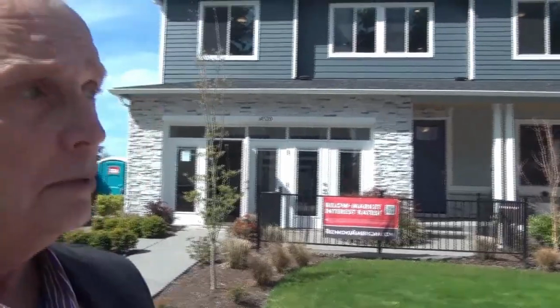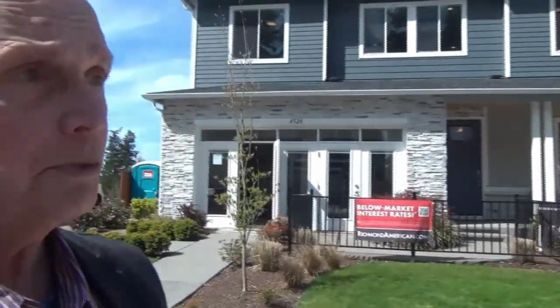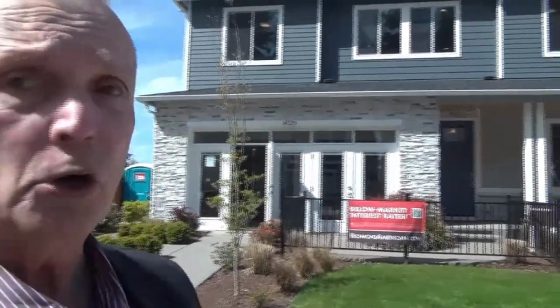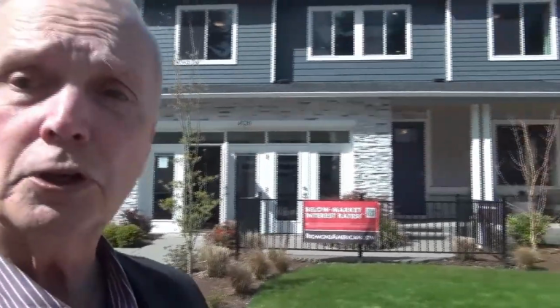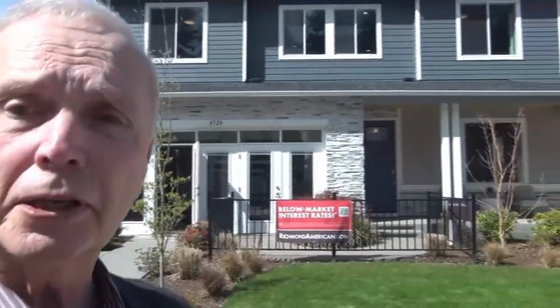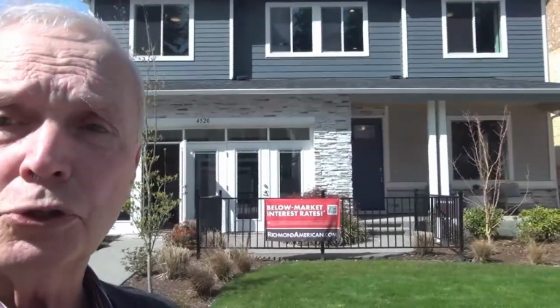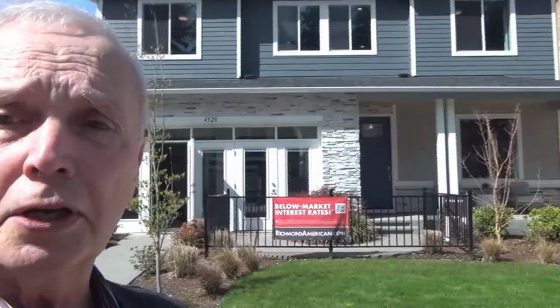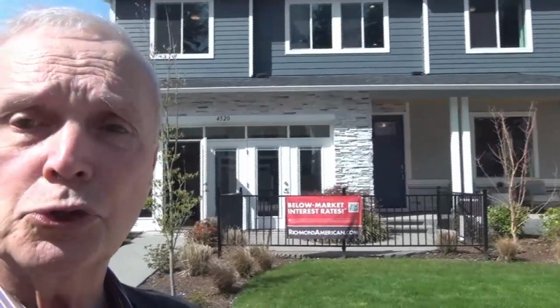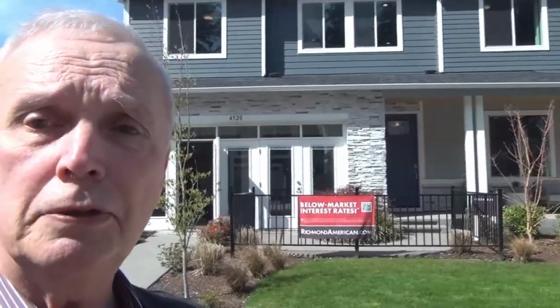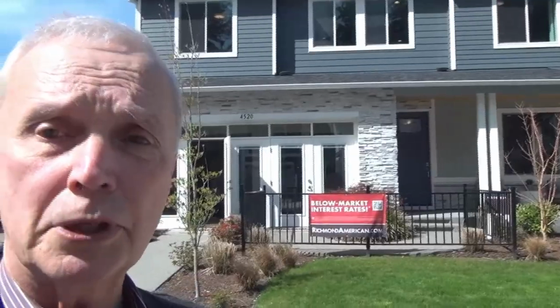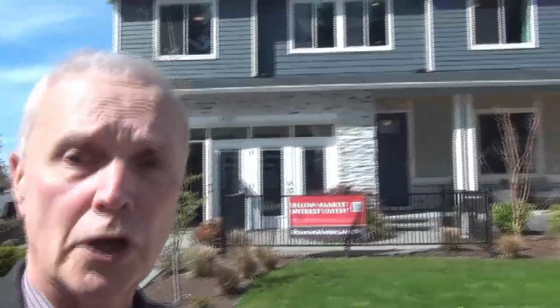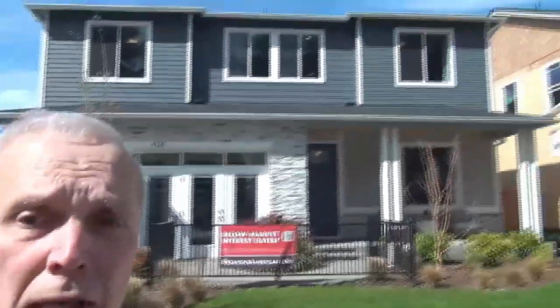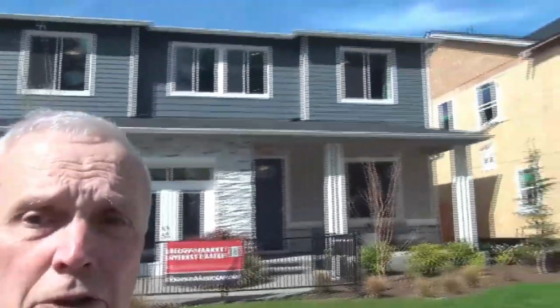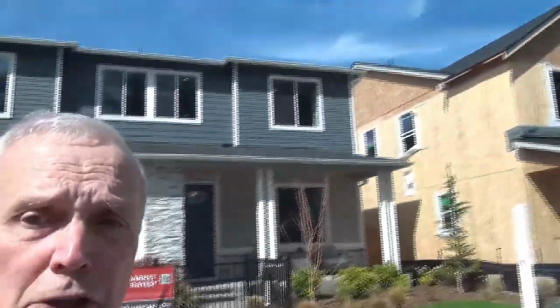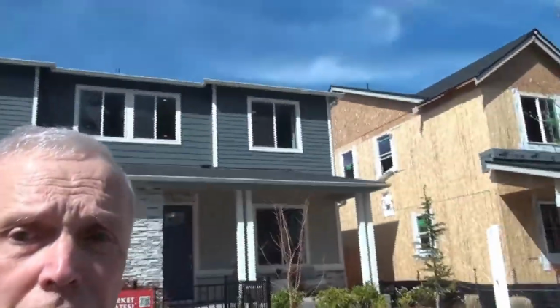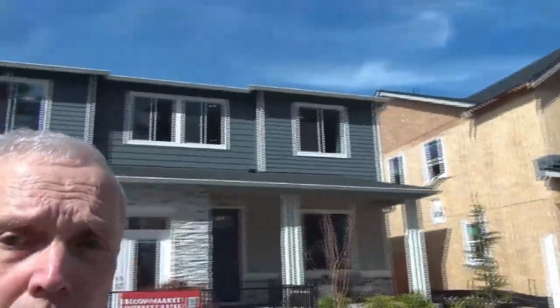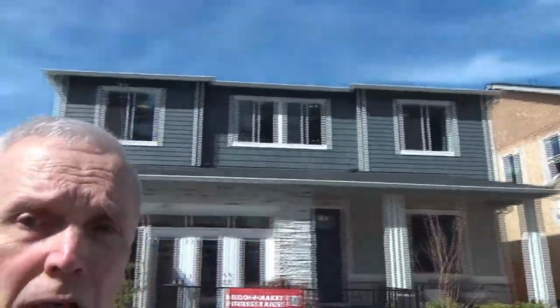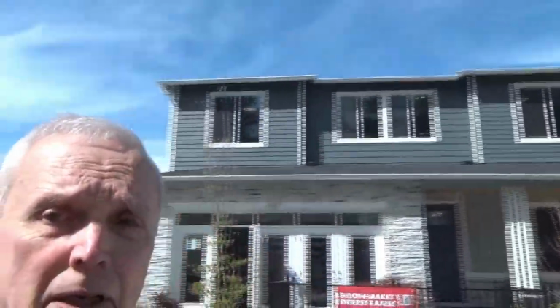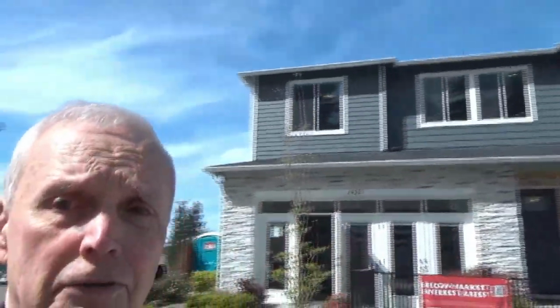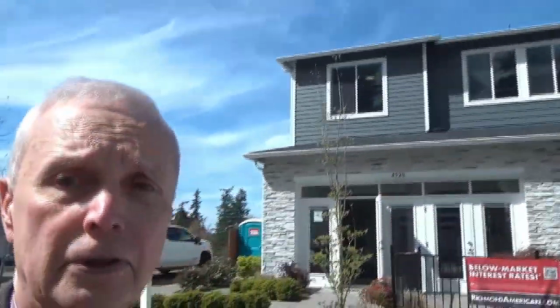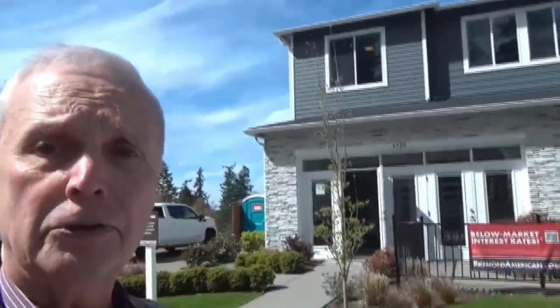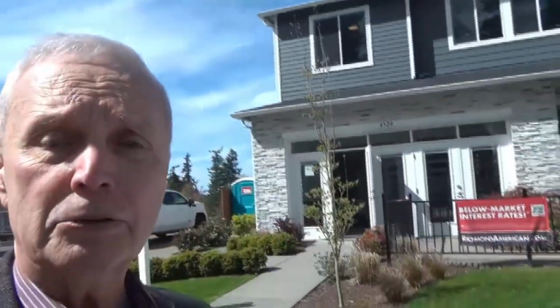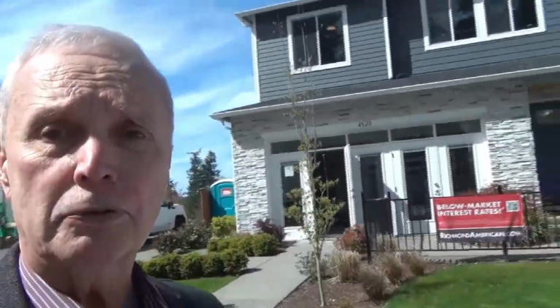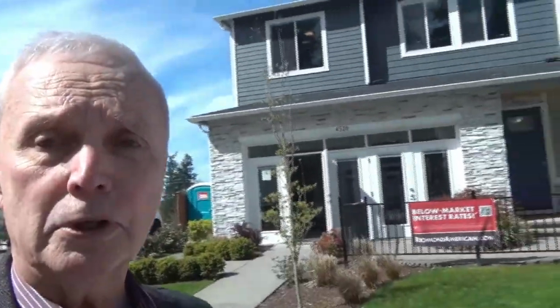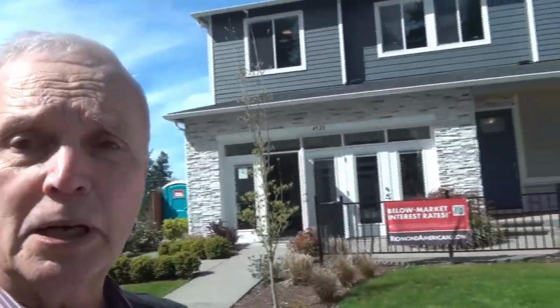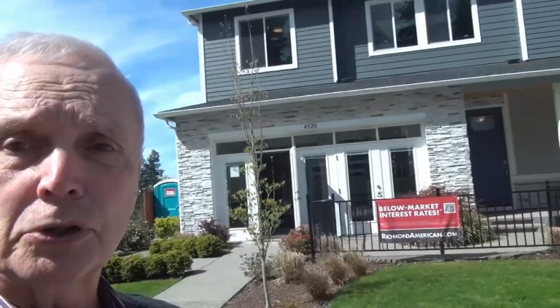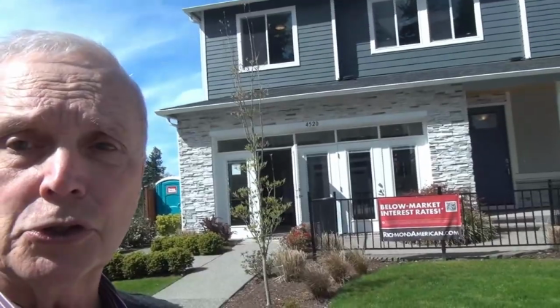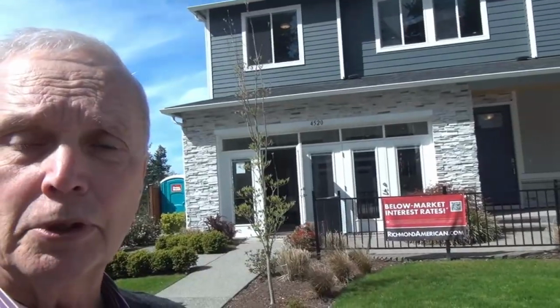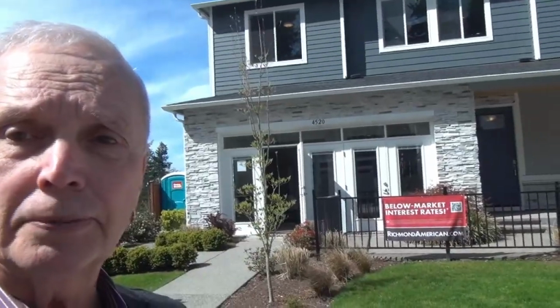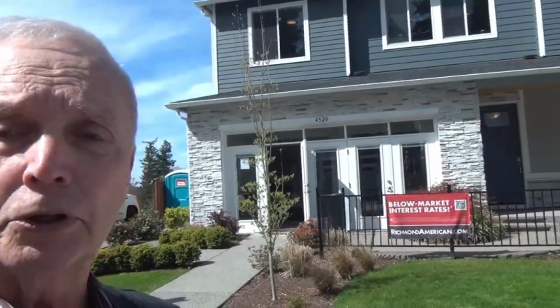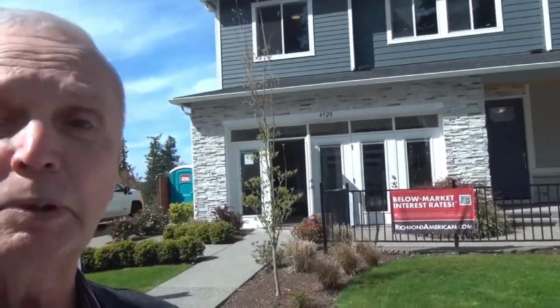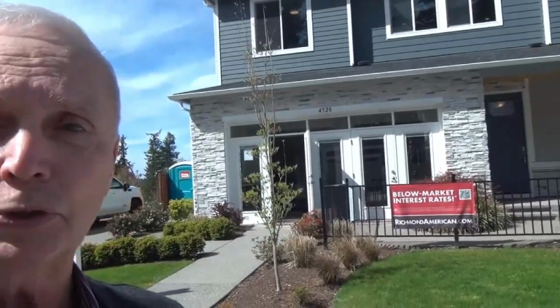Nice big home. We're going to go take a look inside, and we'll see from the inside that there's actually a view of the mountains — the Olympic Mountains on the Olympic Peninsula.